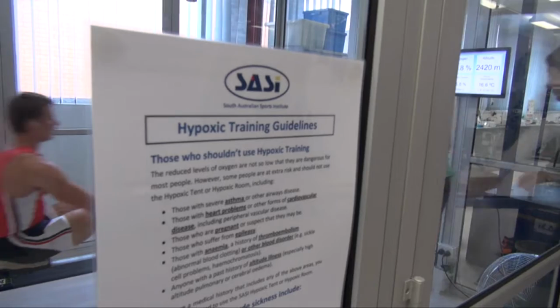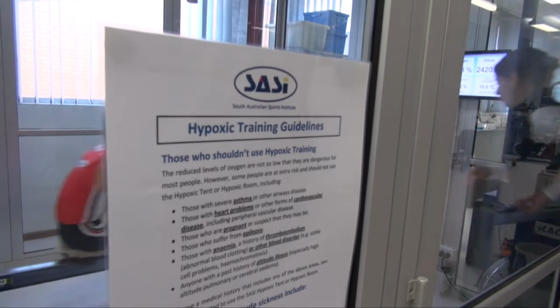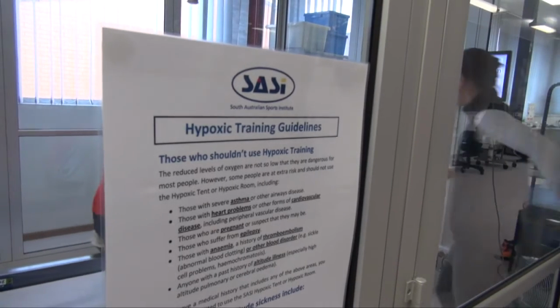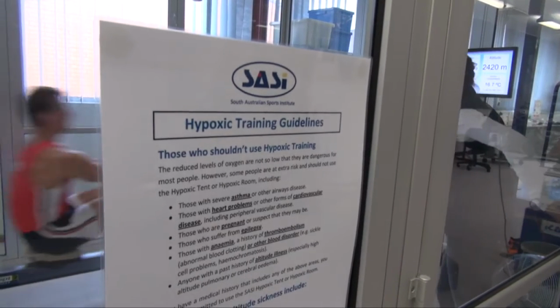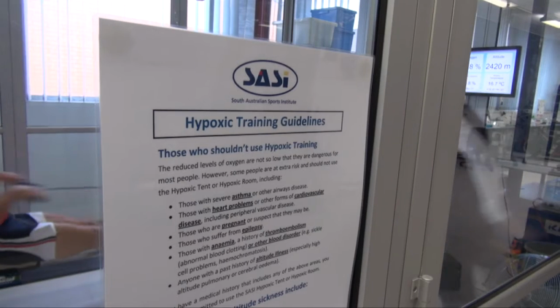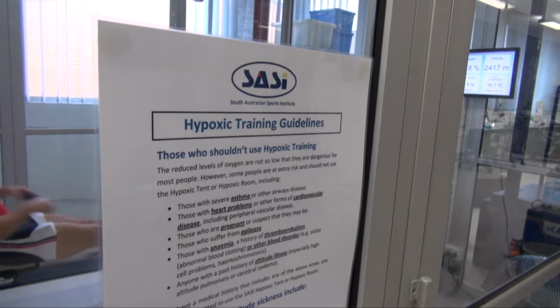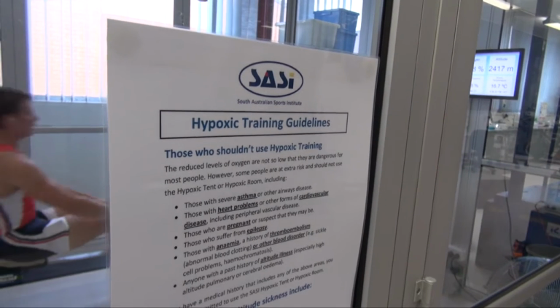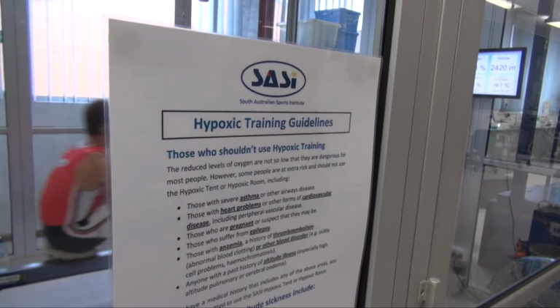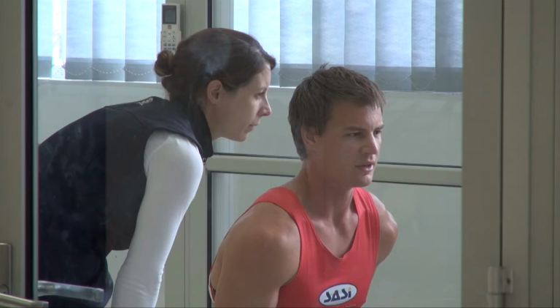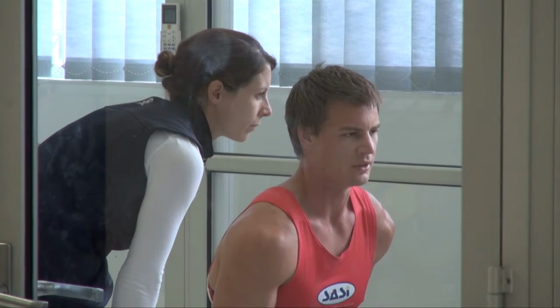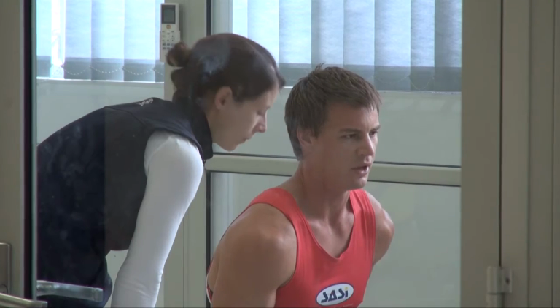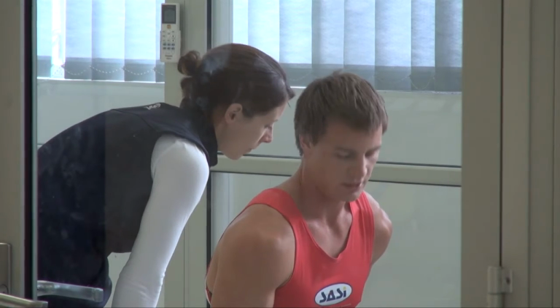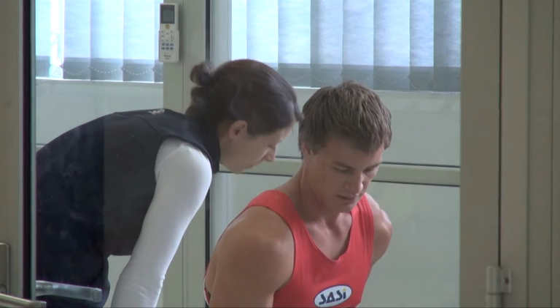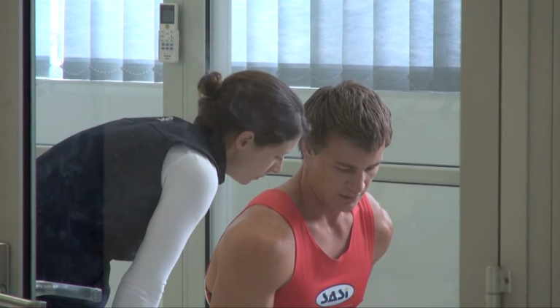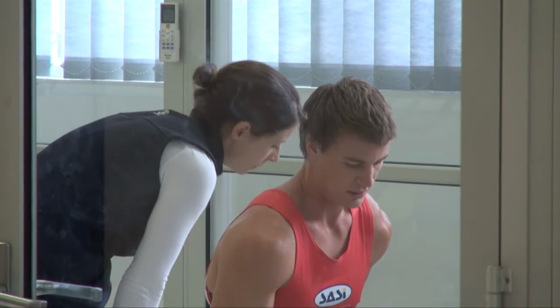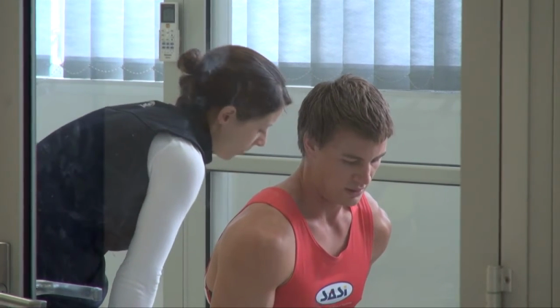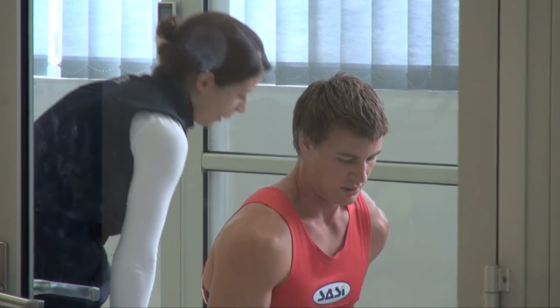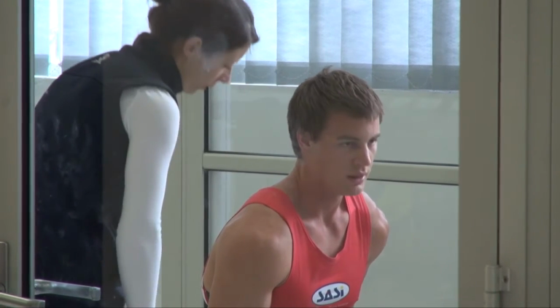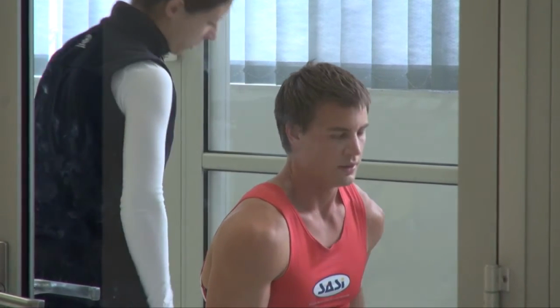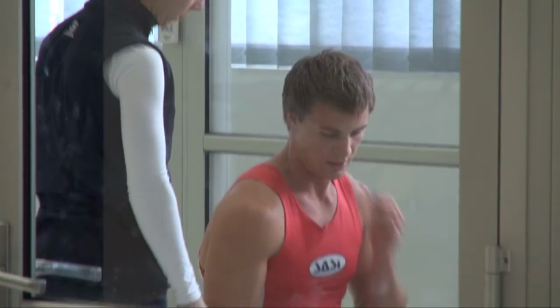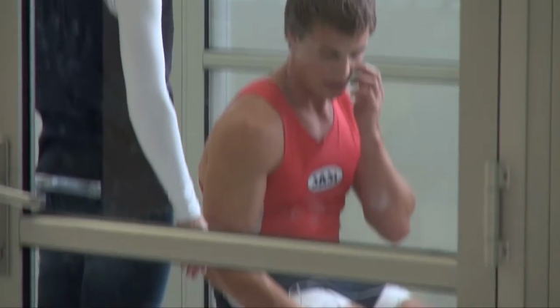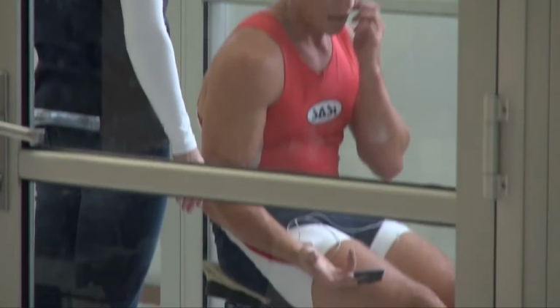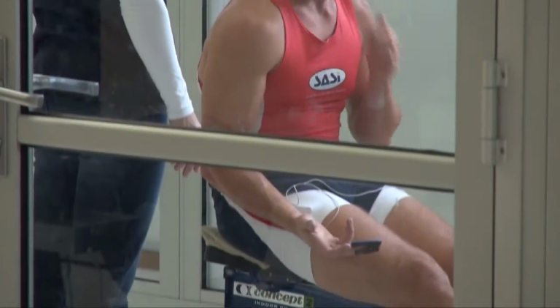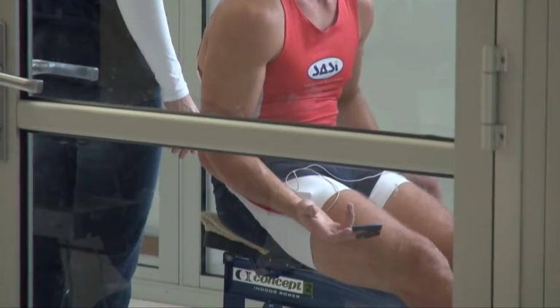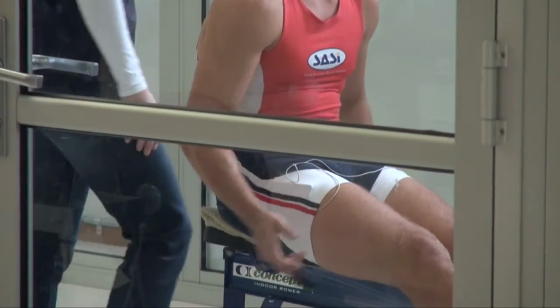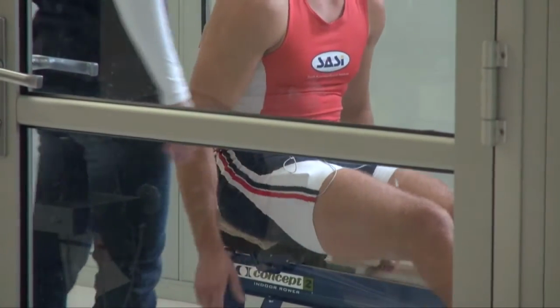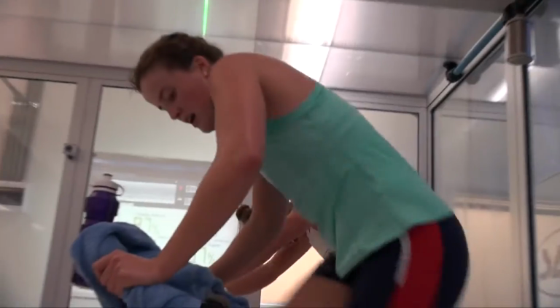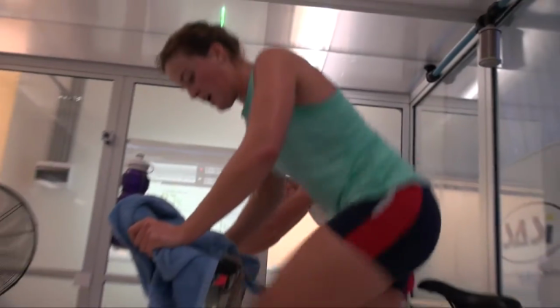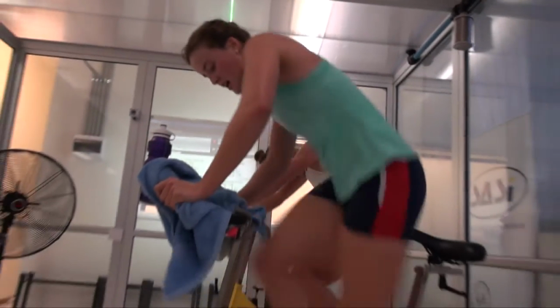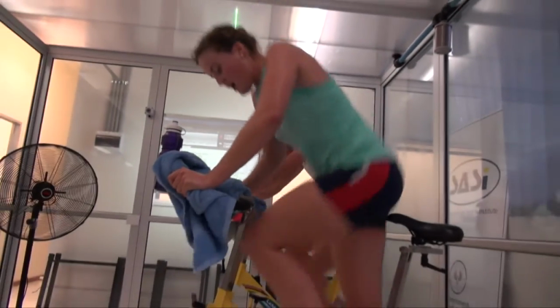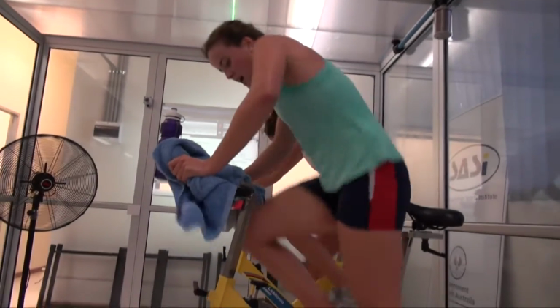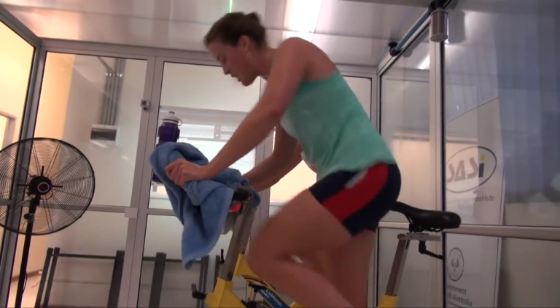What we're looking to try and get is a change in haematology, so we're trying to increase the number of red blood cells. With more red blood cells, the blood can carry more oxygen around, which then results in a better aerobic performance.